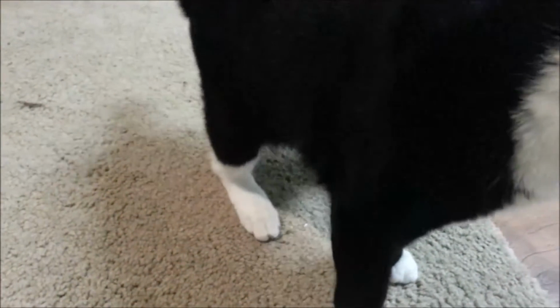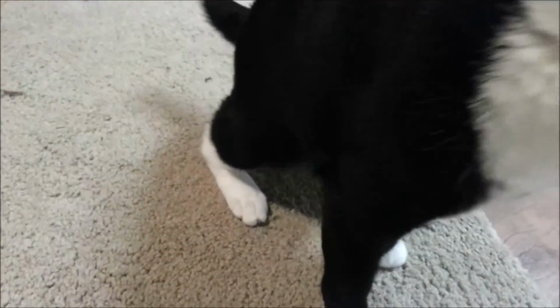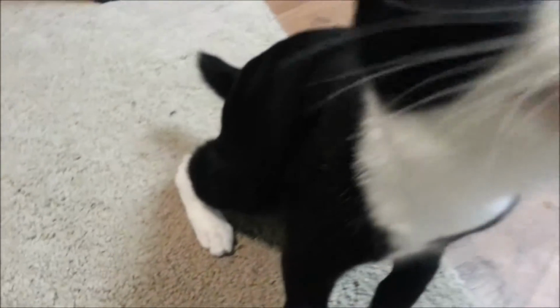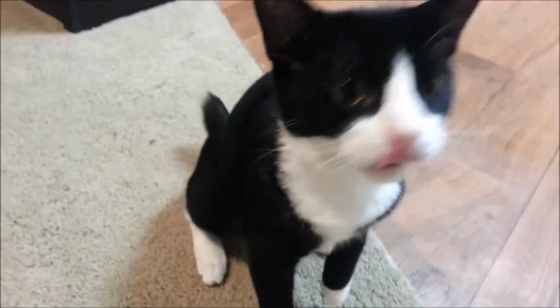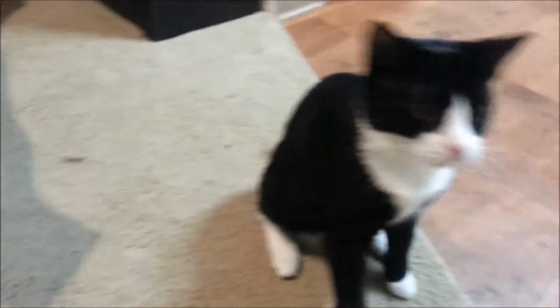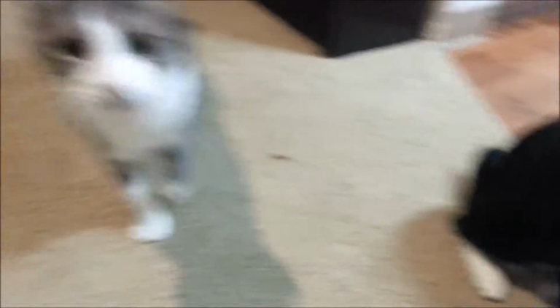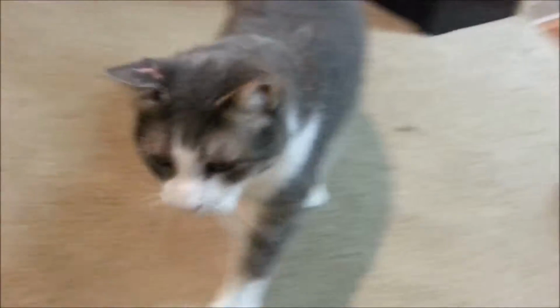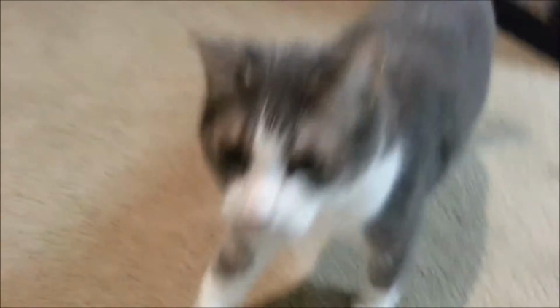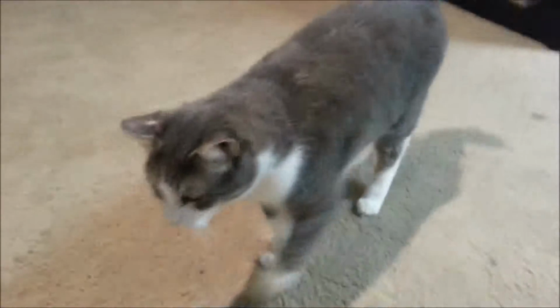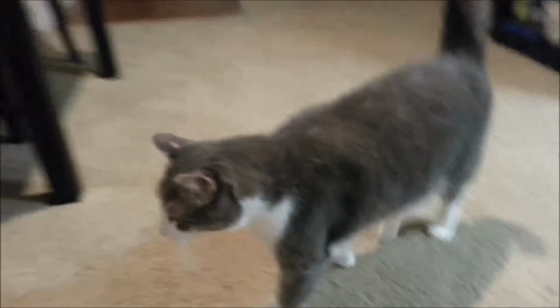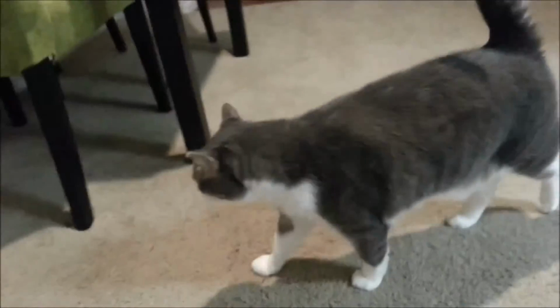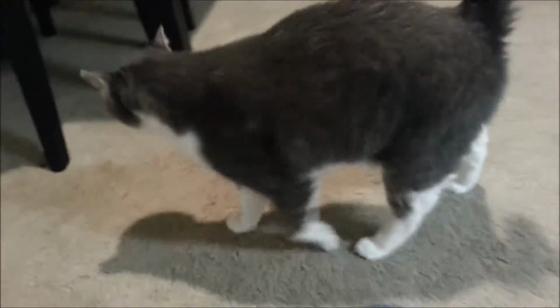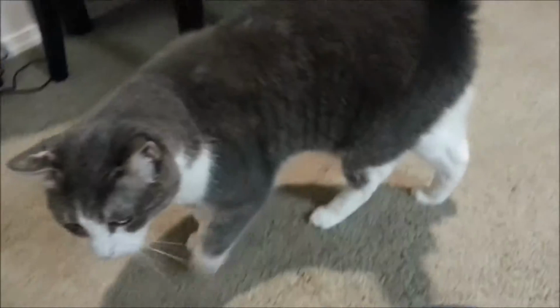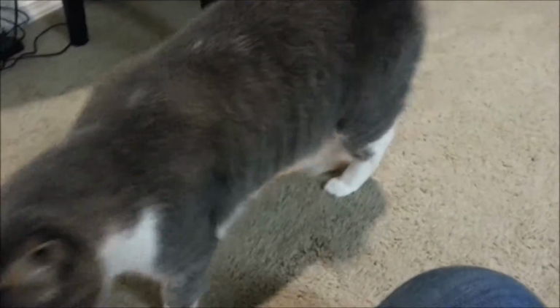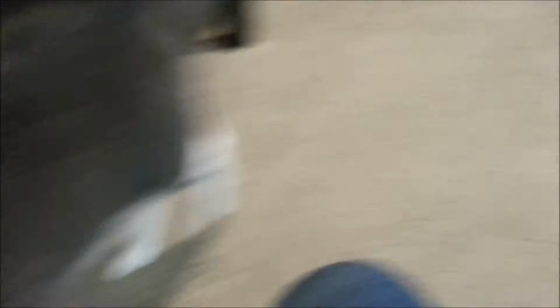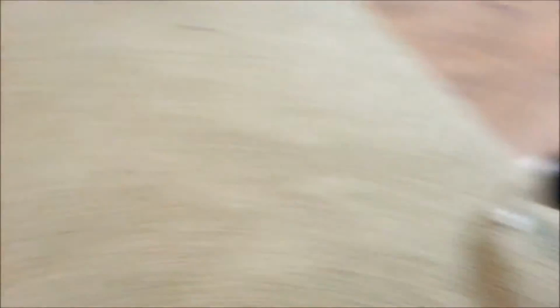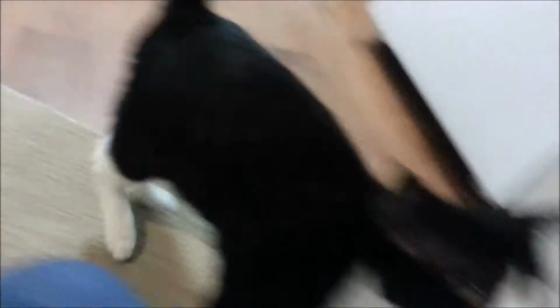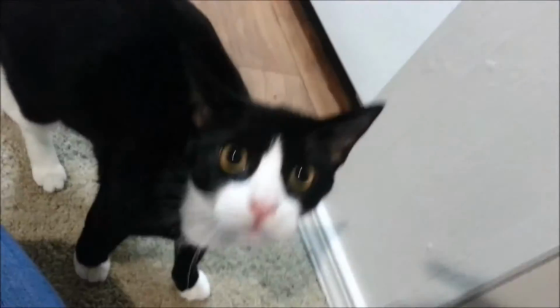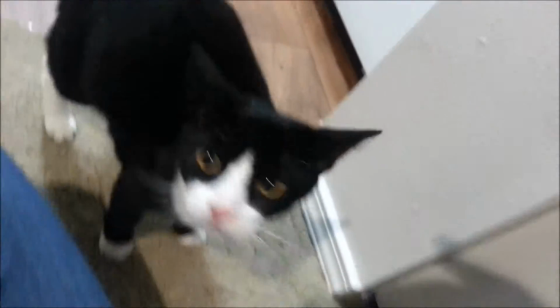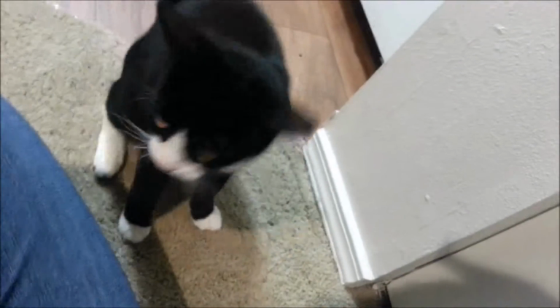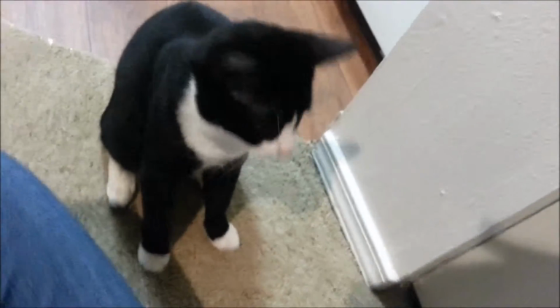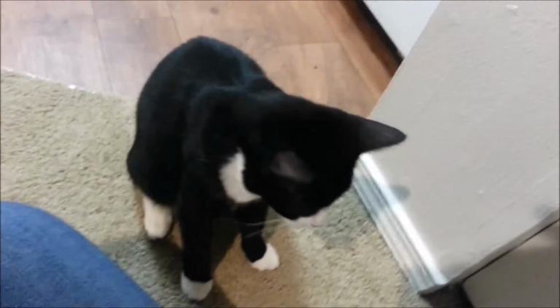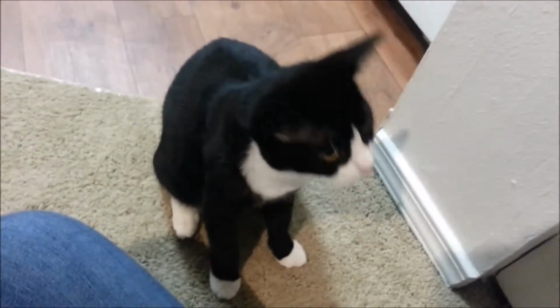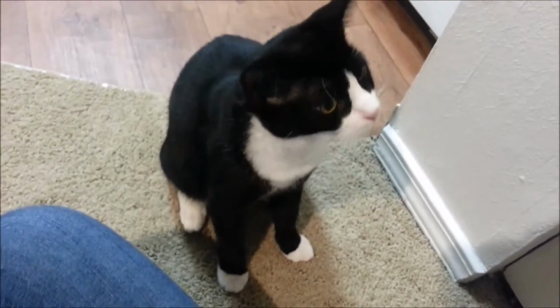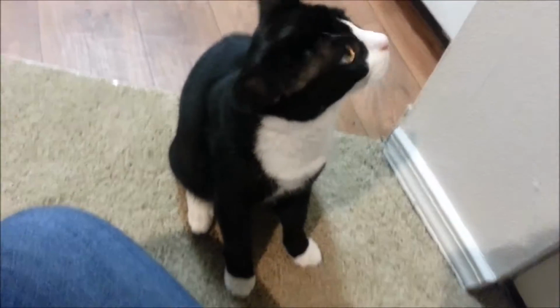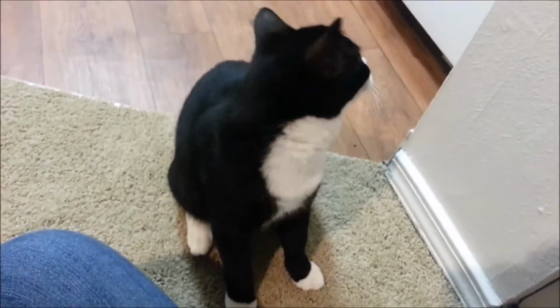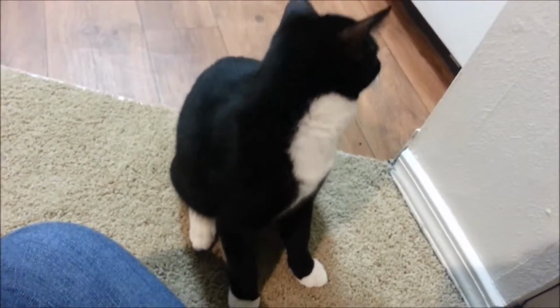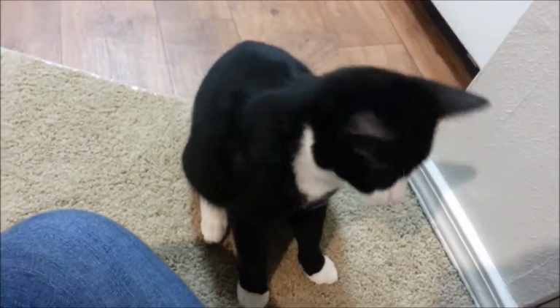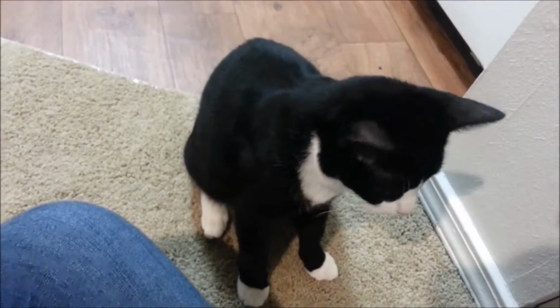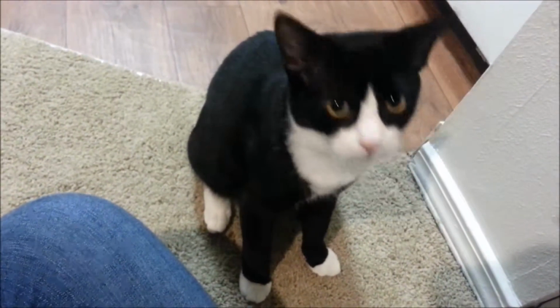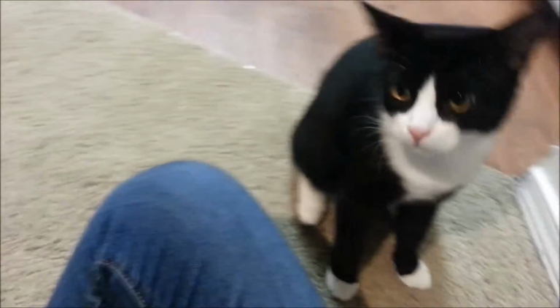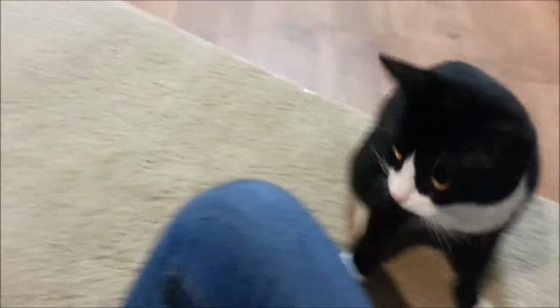He wants to know if I'm going to give him any more turkey because I gave both of them a little bit of turkey already. You guys aren't going to get more just because you asked for it. I don't think he believes me.